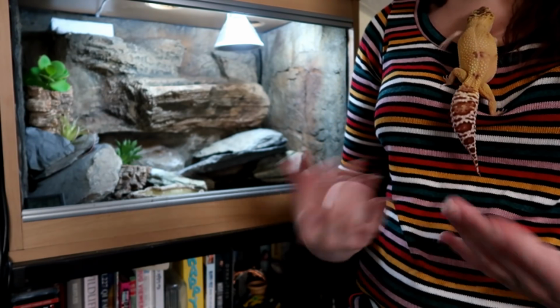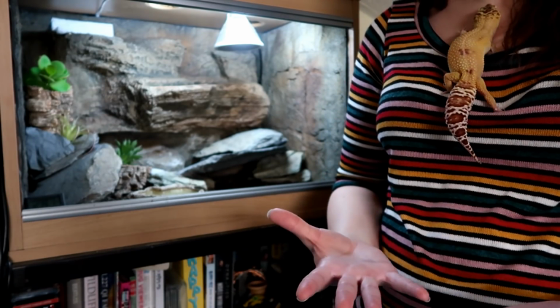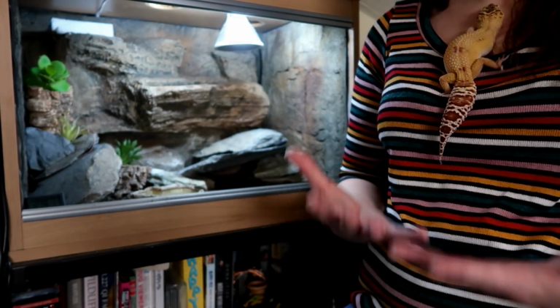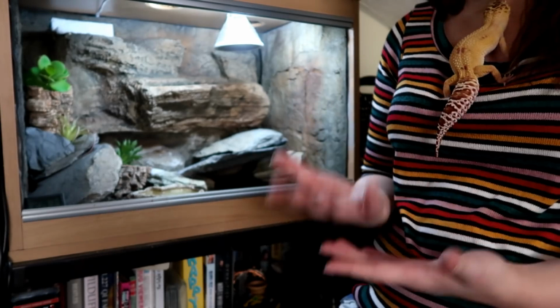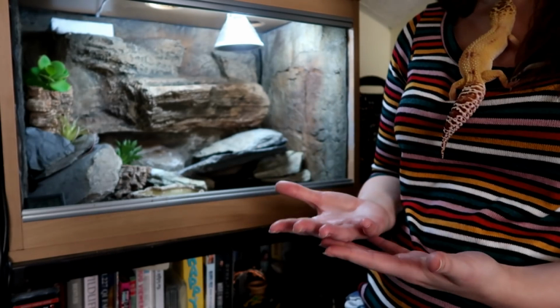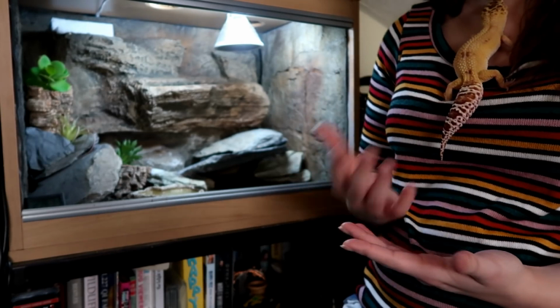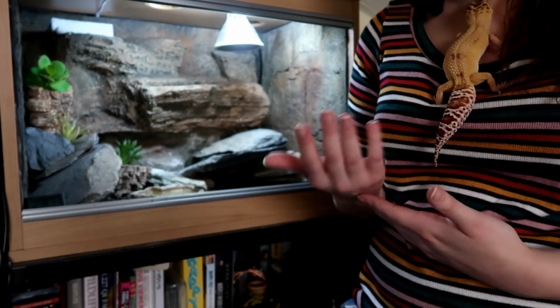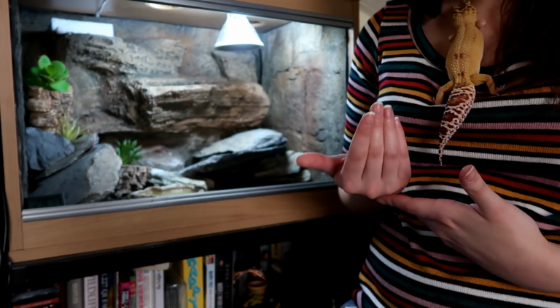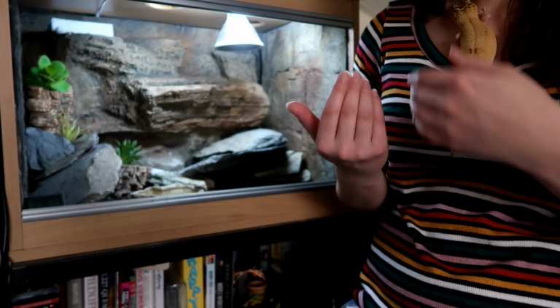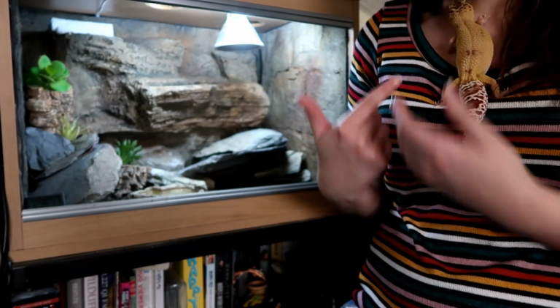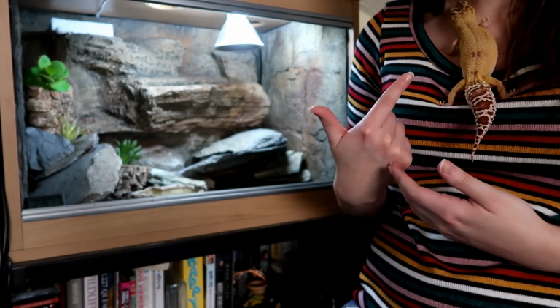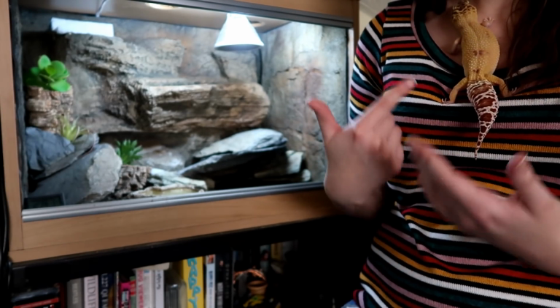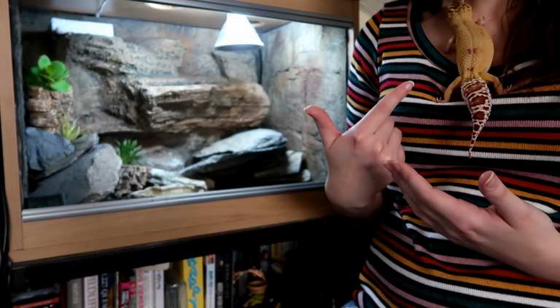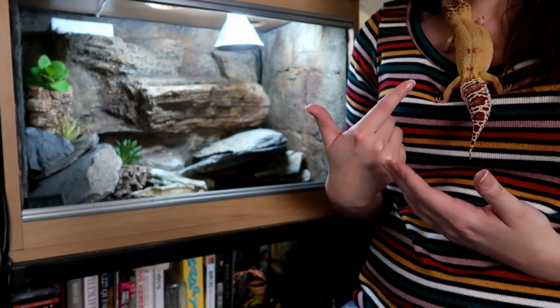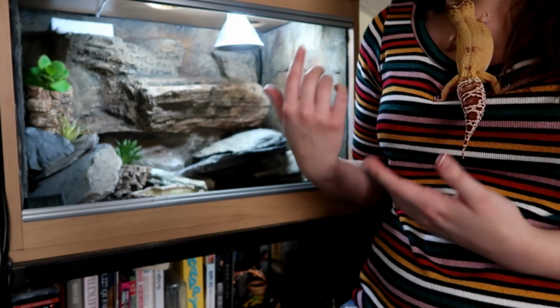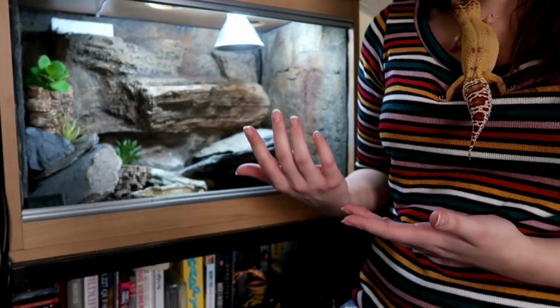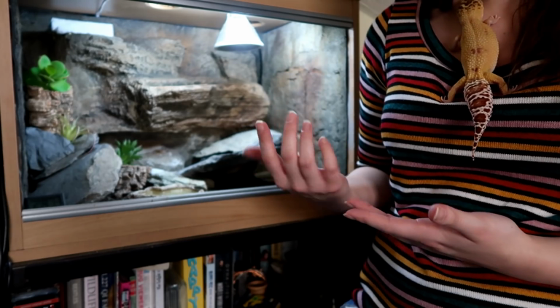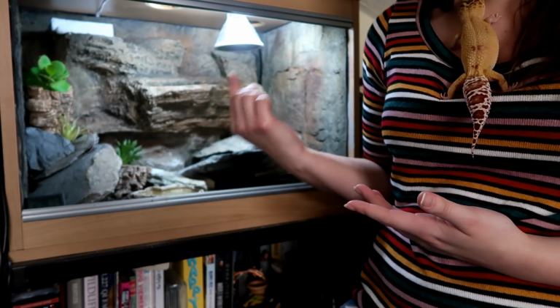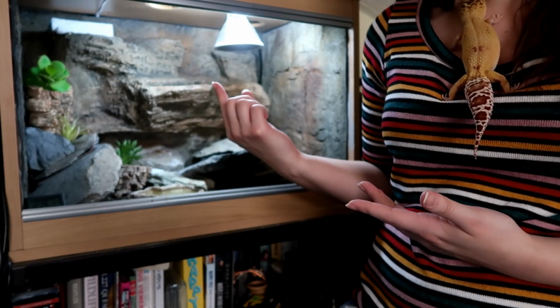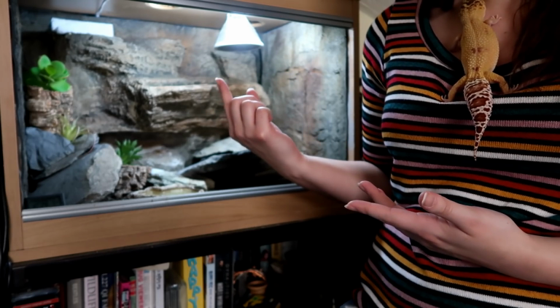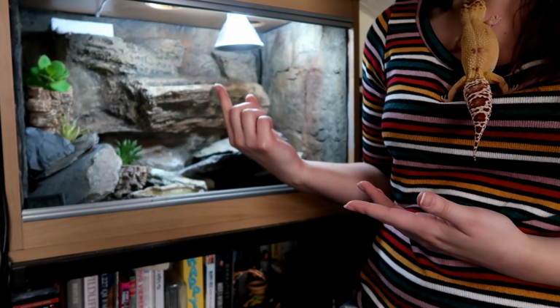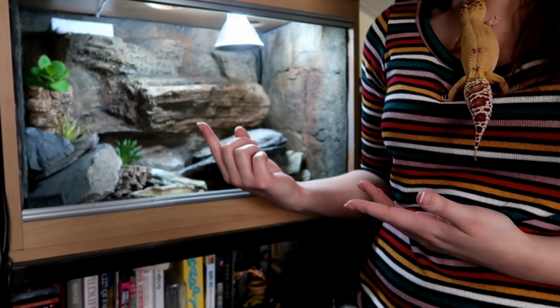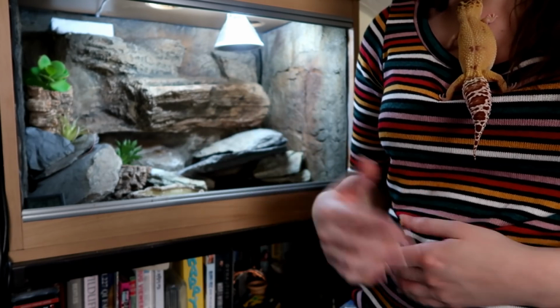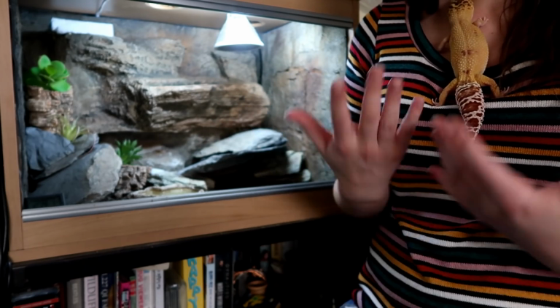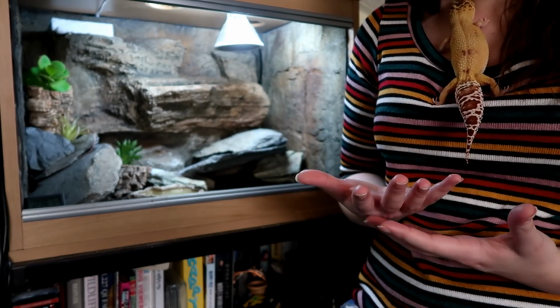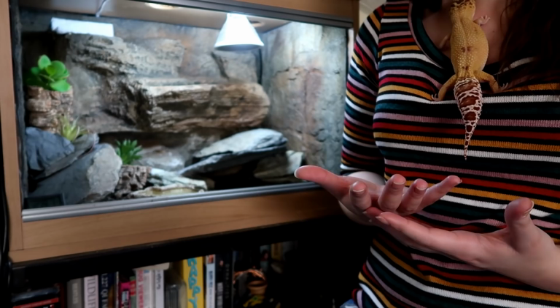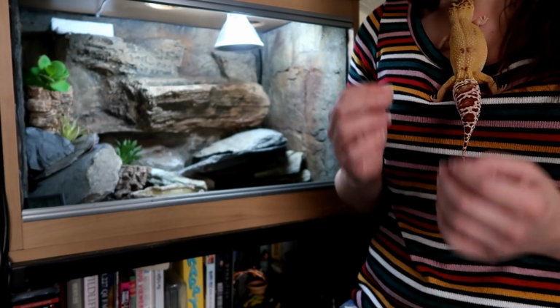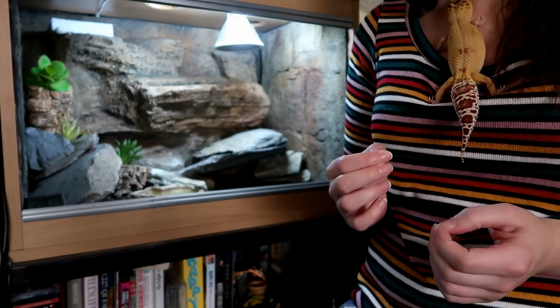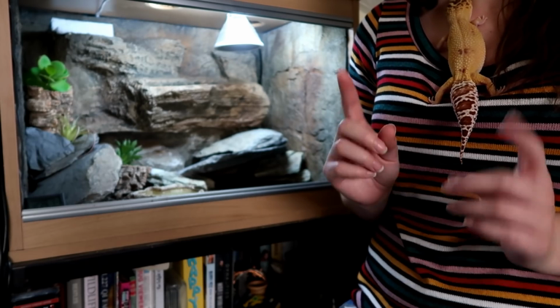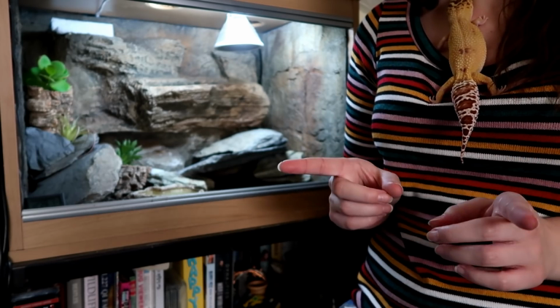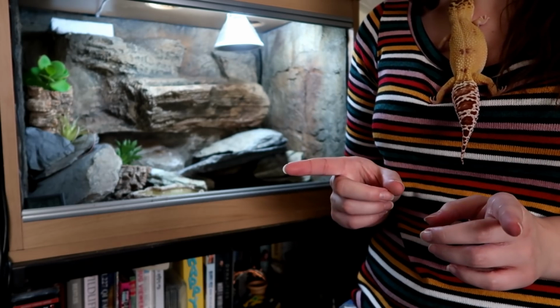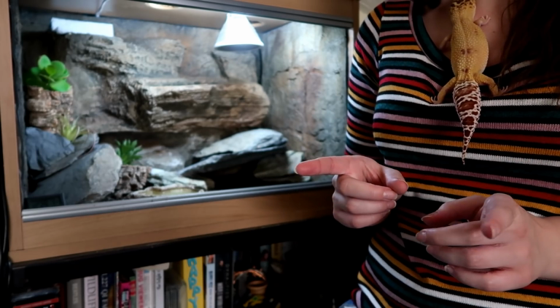One thing that came up was that people were concerned that my leopard gecko wouldn't get any belly heat like she does from a heat mat, now that she has a deep heat projector. So I wanted to explain why this assumption isn't very accurate.